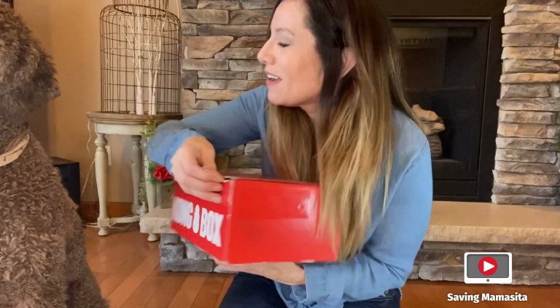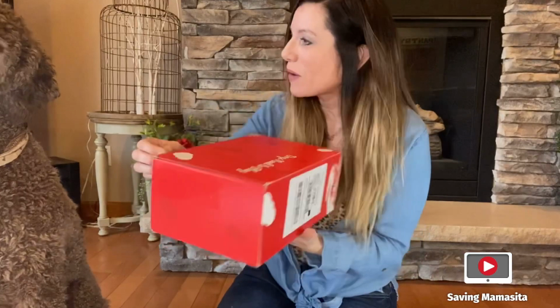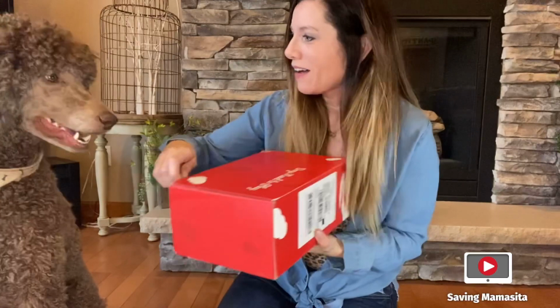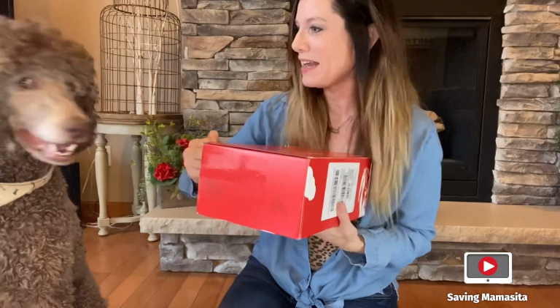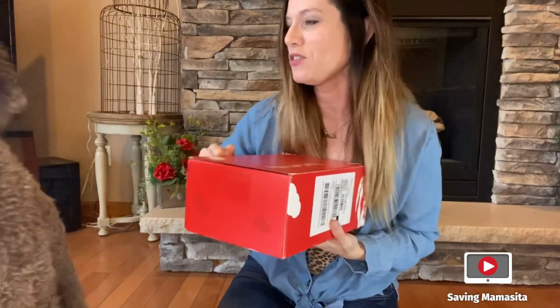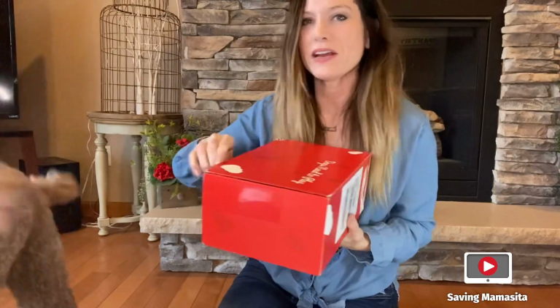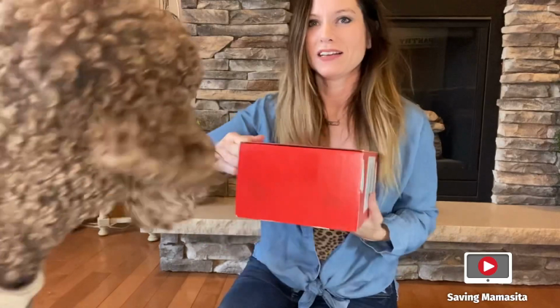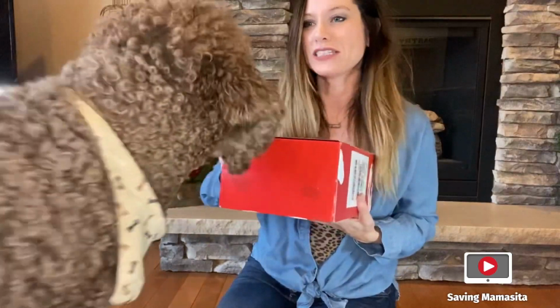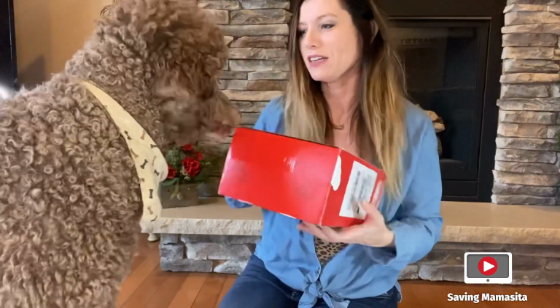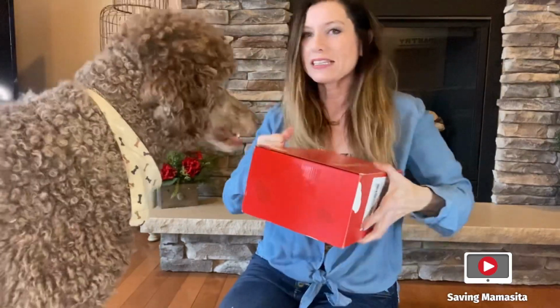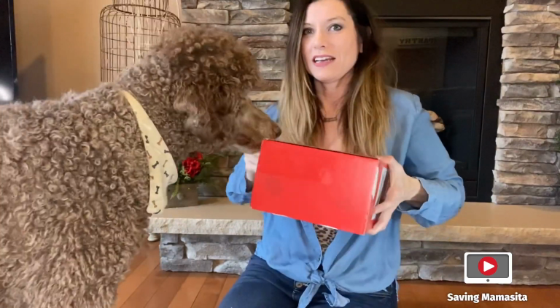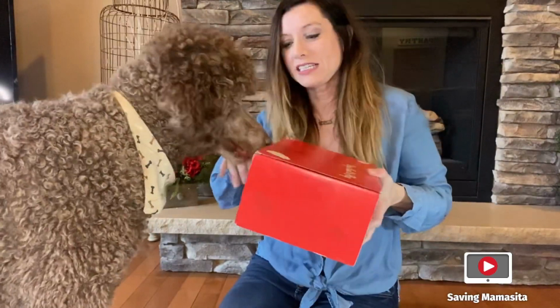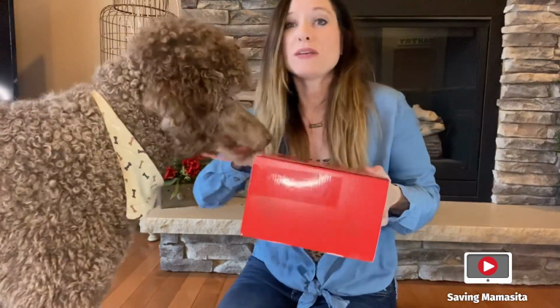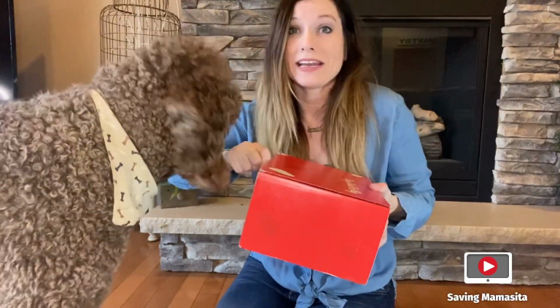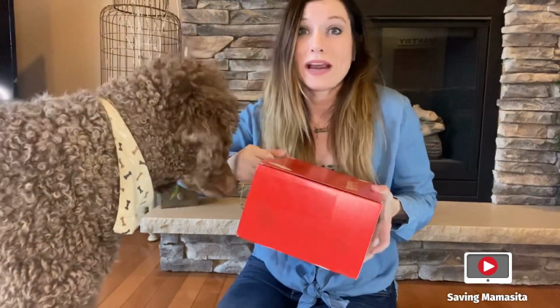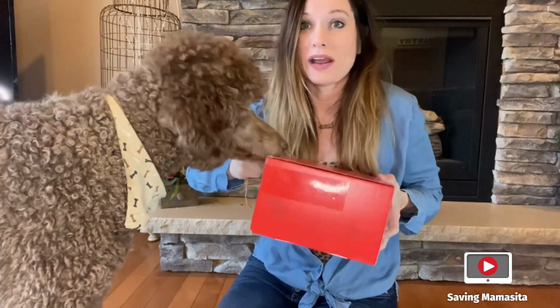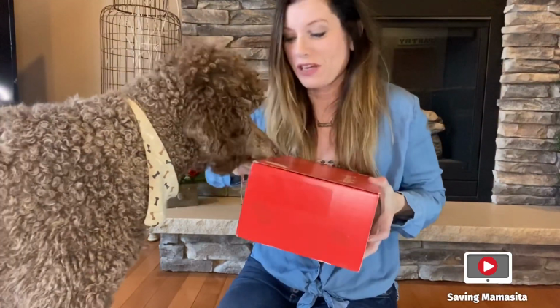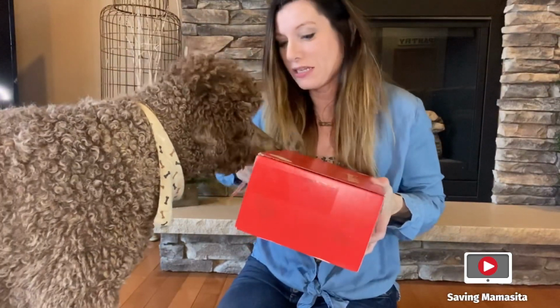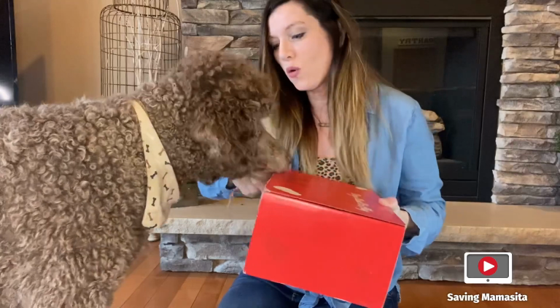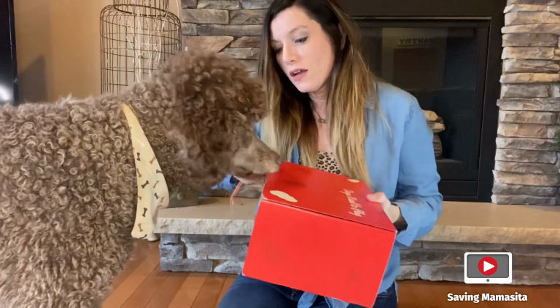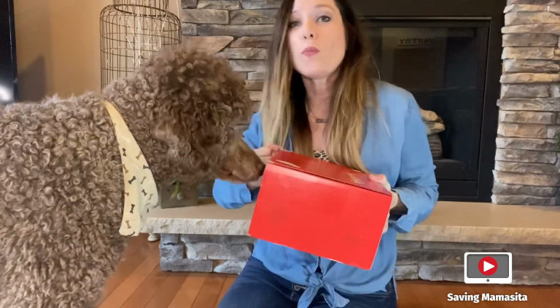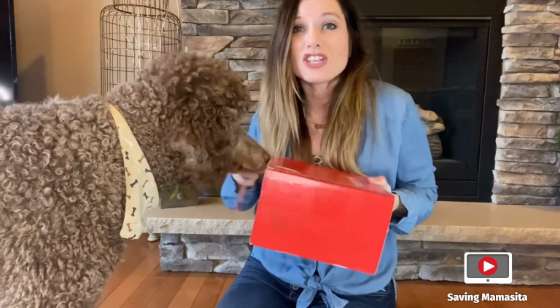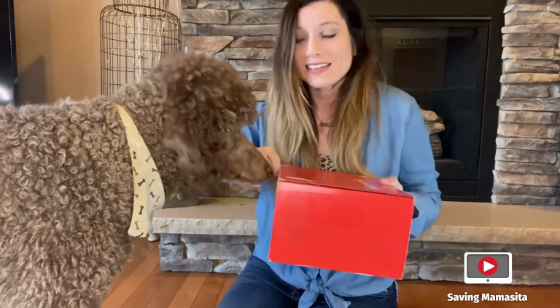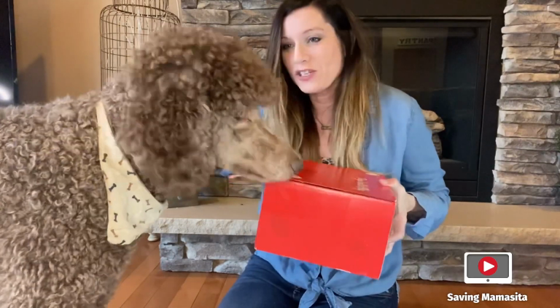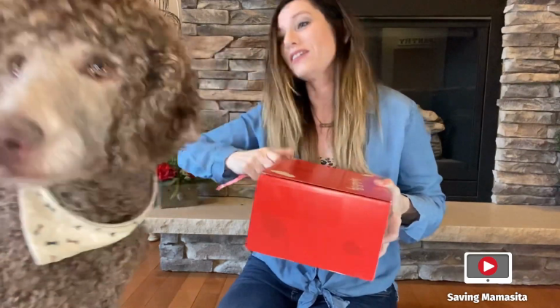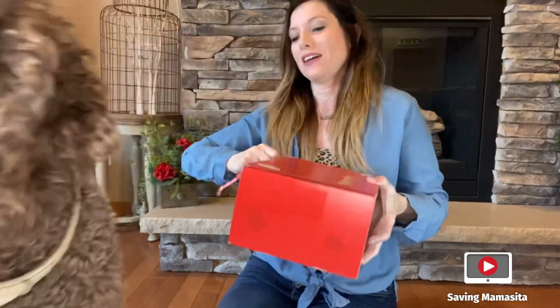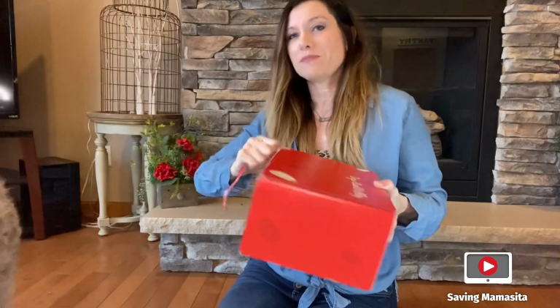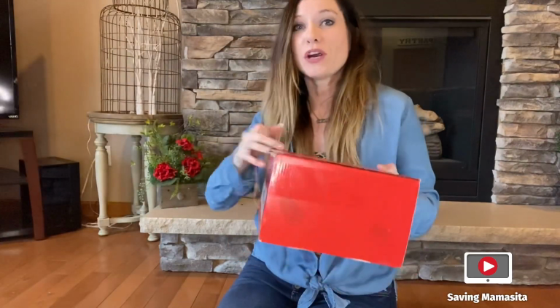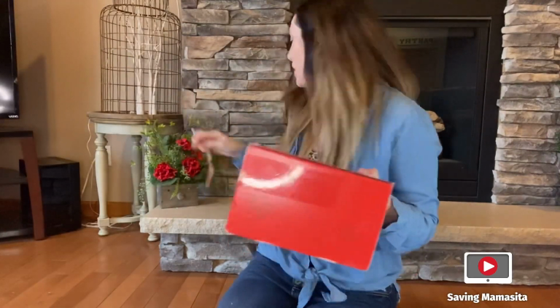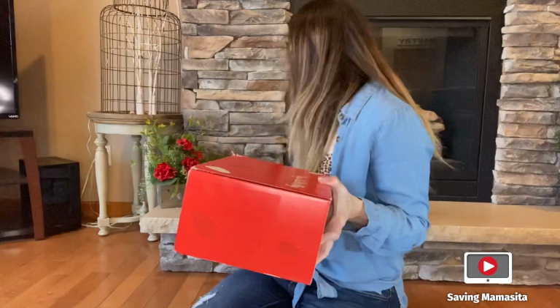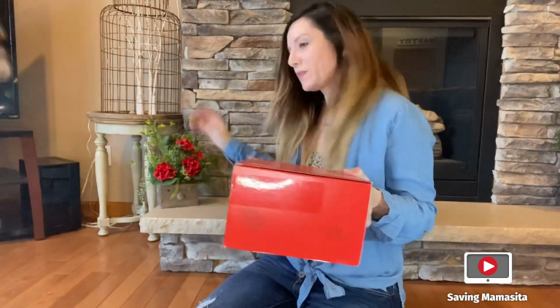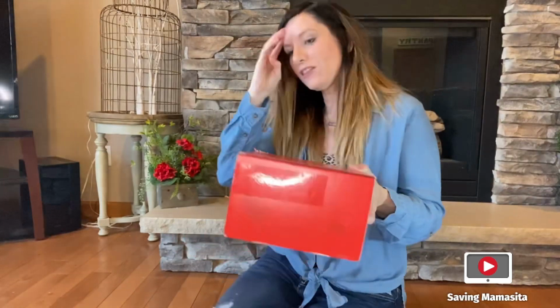Are you ready? Let's do this! He's been waiting and waiting and waiting for this. He's been so, so patient. Okay, so we're going to open it up. Let's take a look.